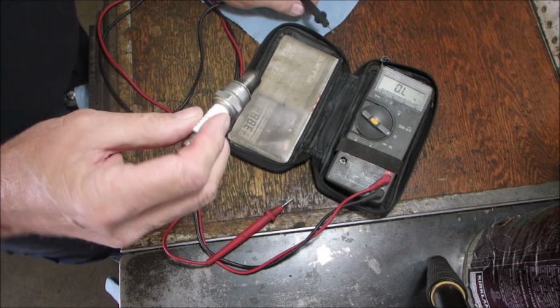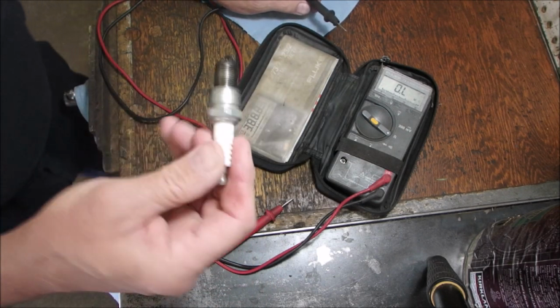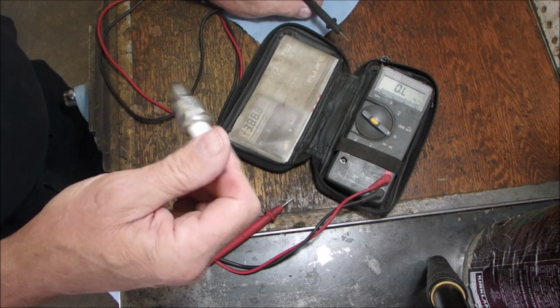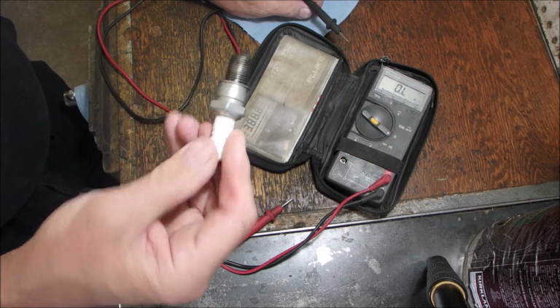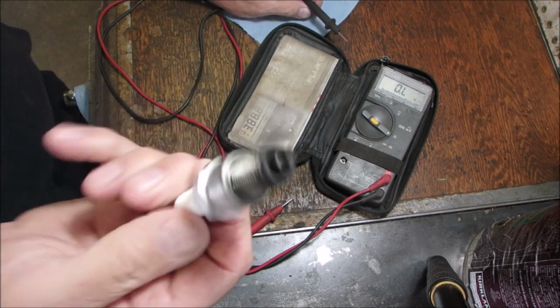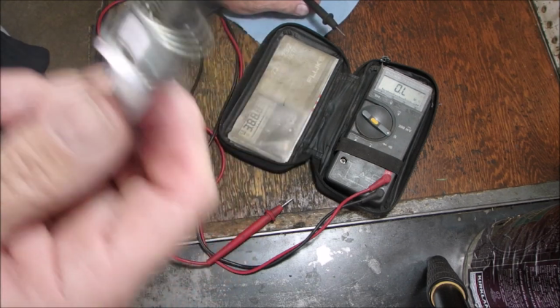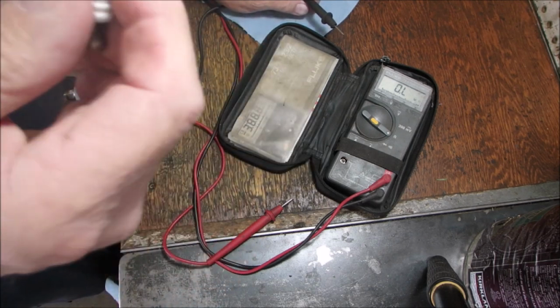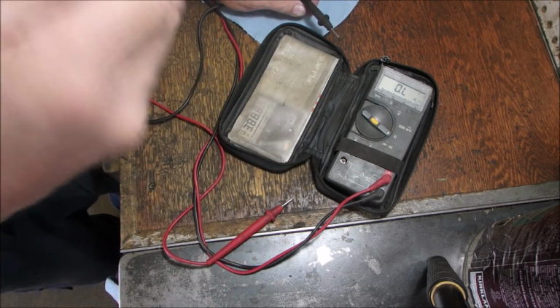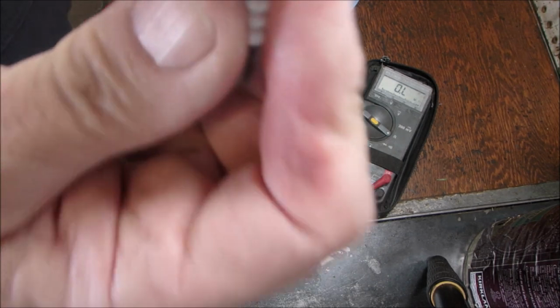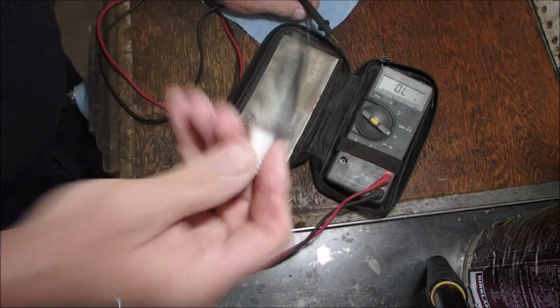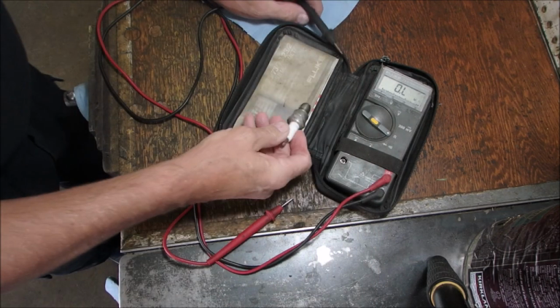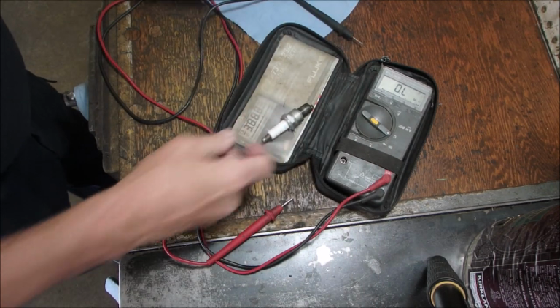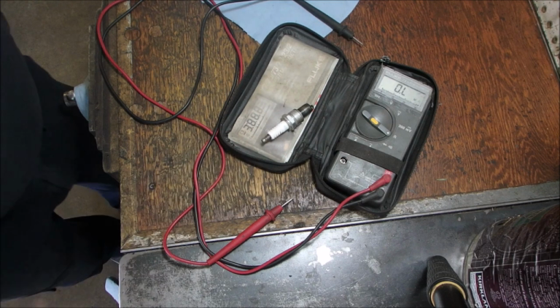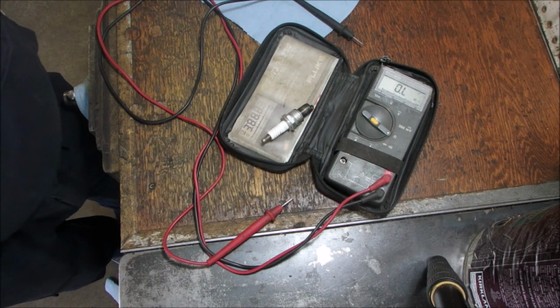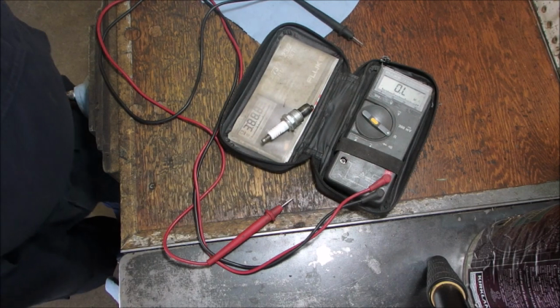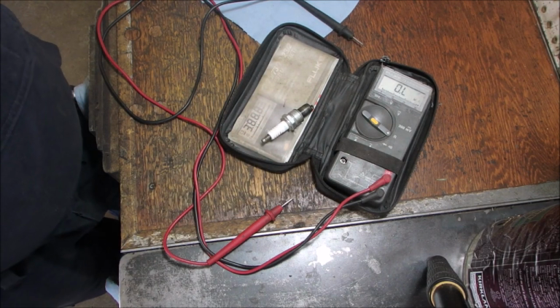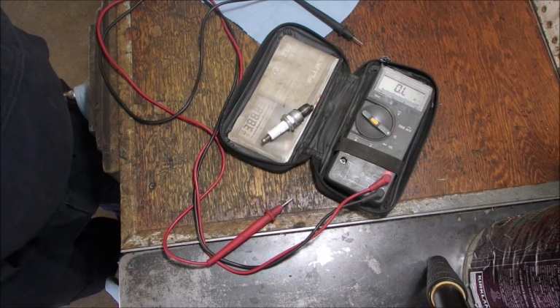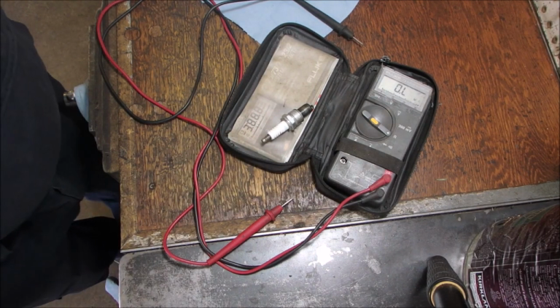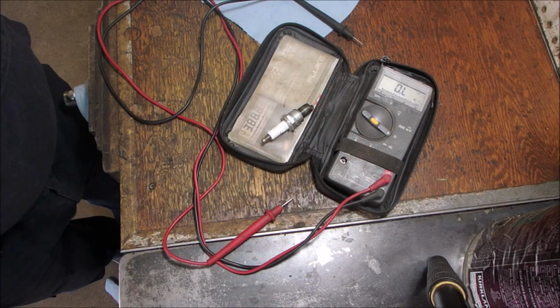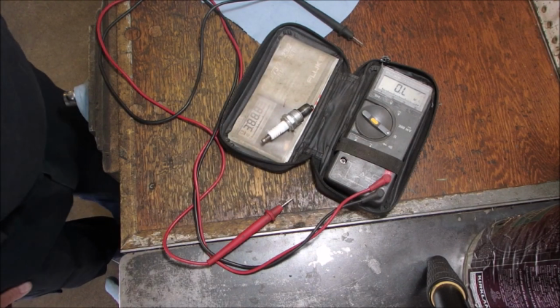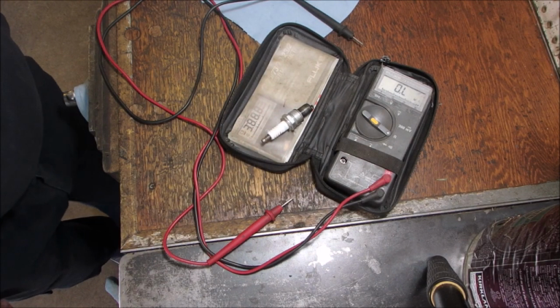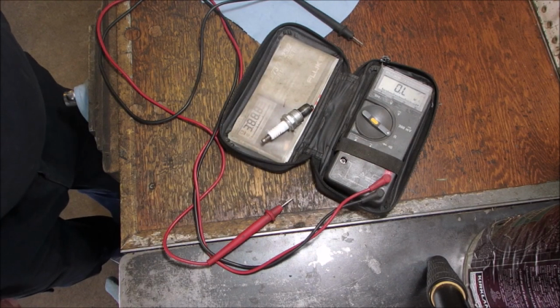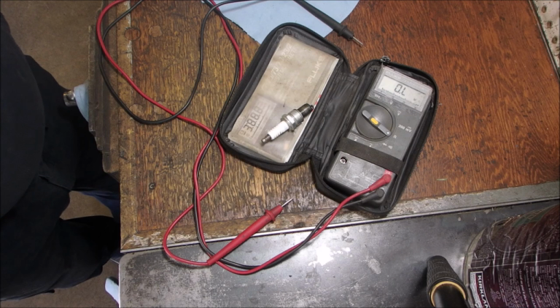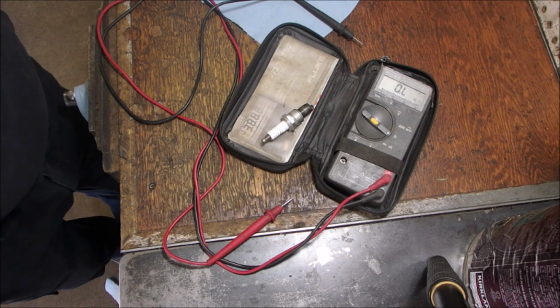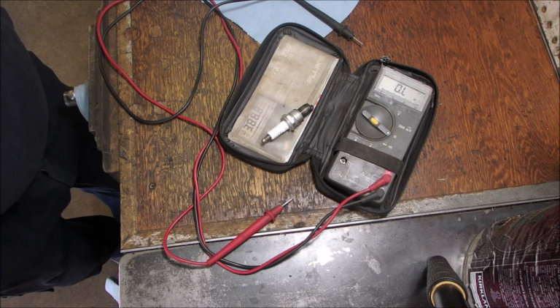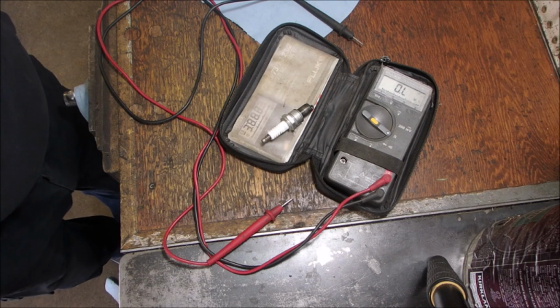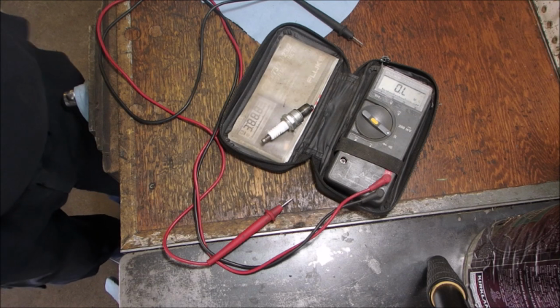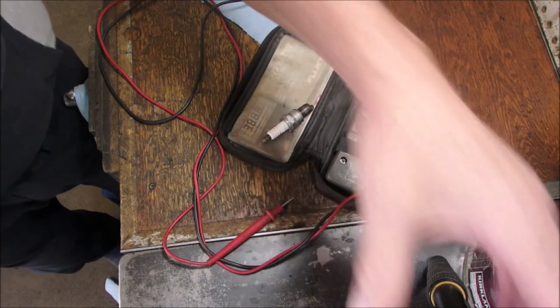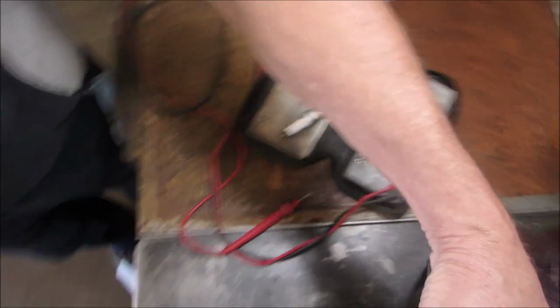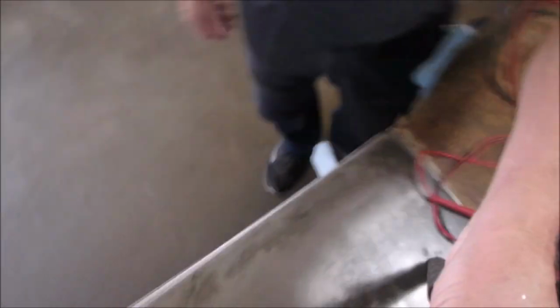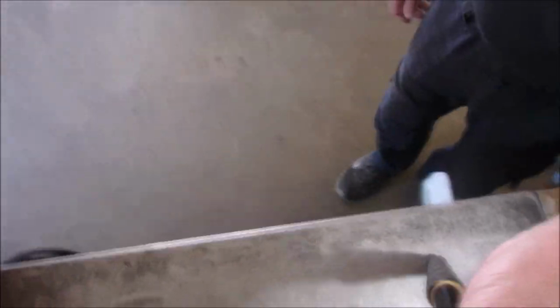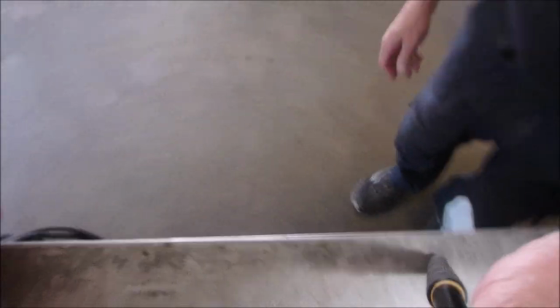NGK makes such a great plug. This is probably the factory plug. I tend to buy the BPR6ES because they're more available and a little cheaper, but it's still an NGK plug. So now let's just have some fun.